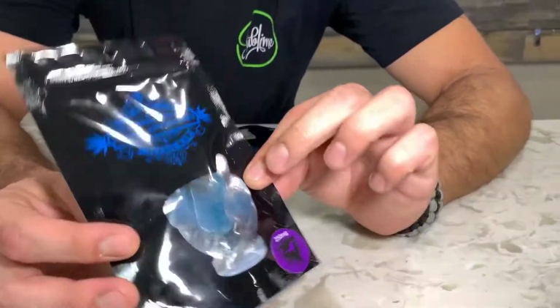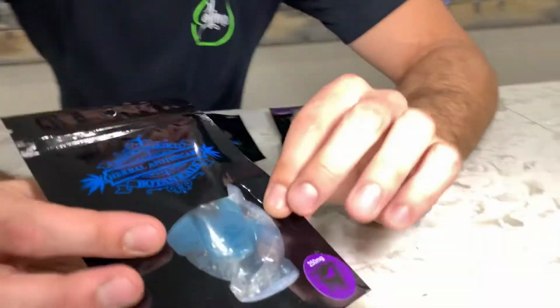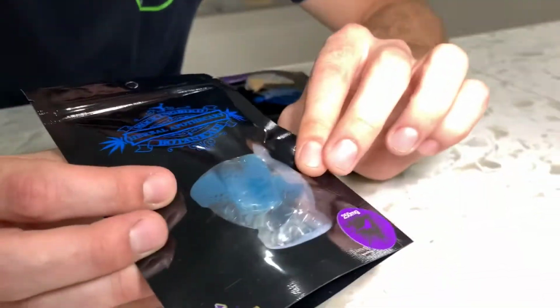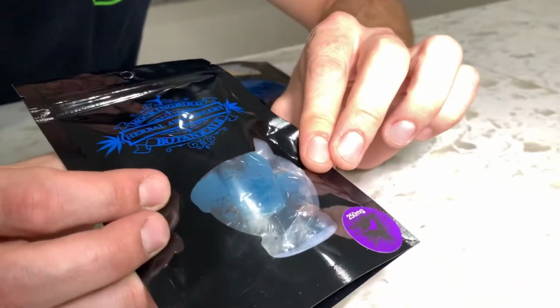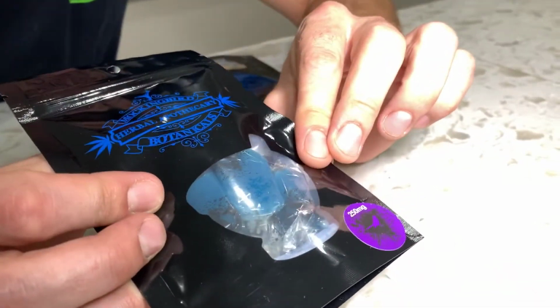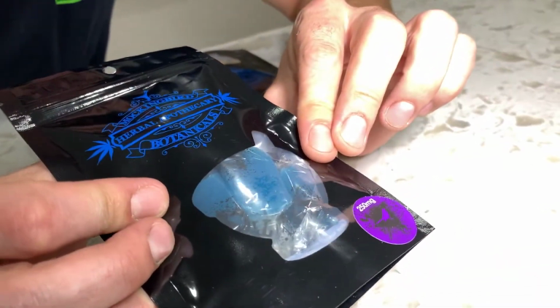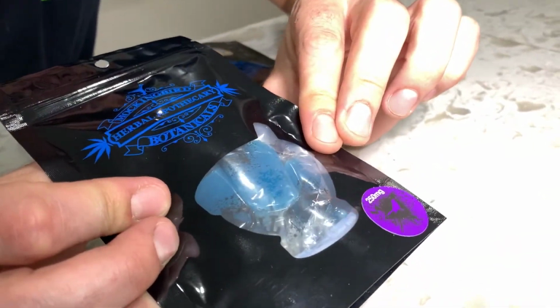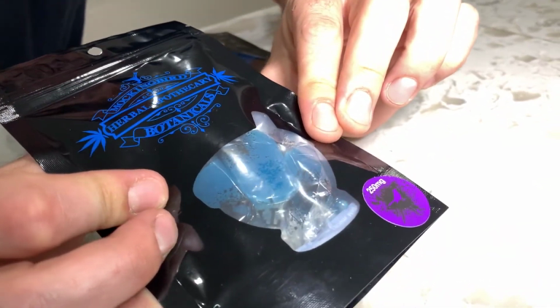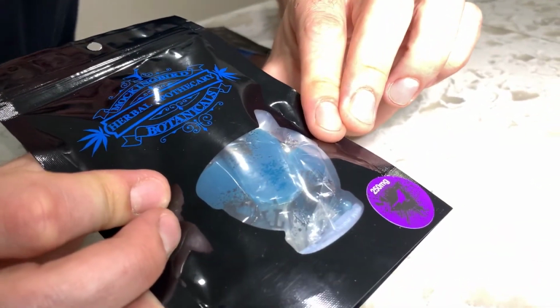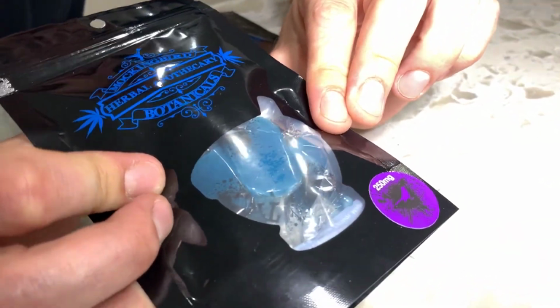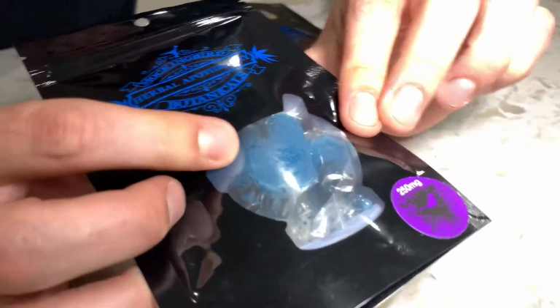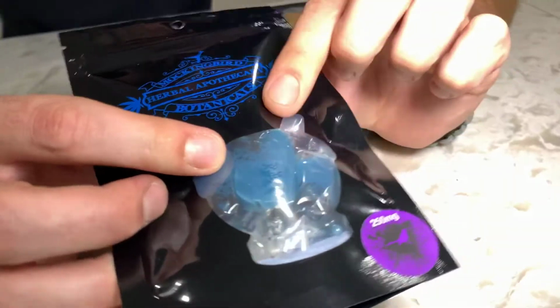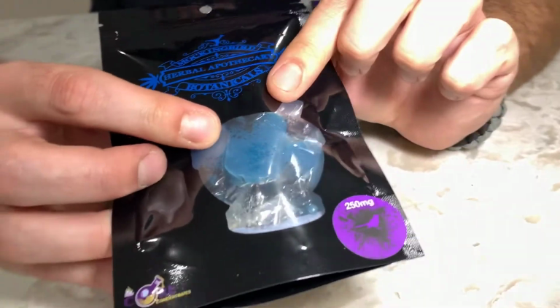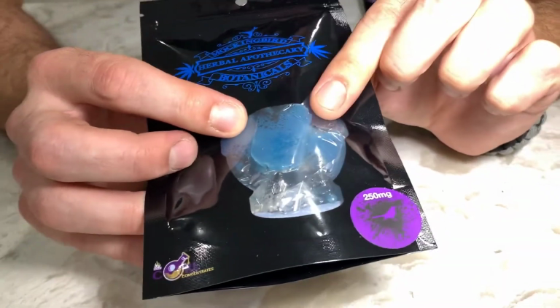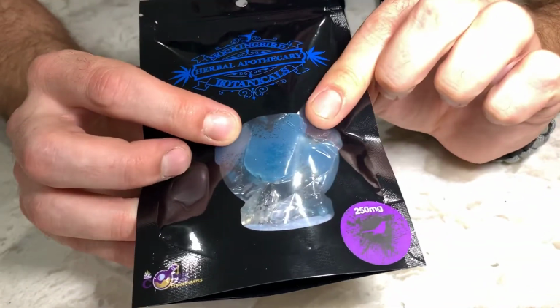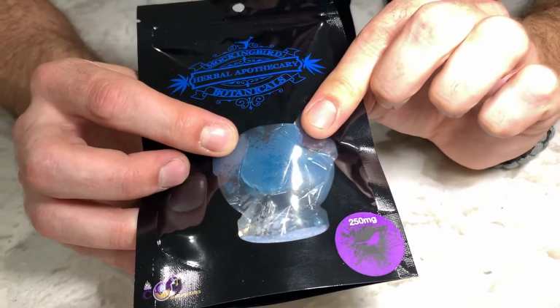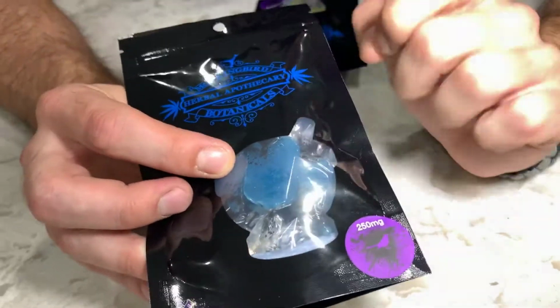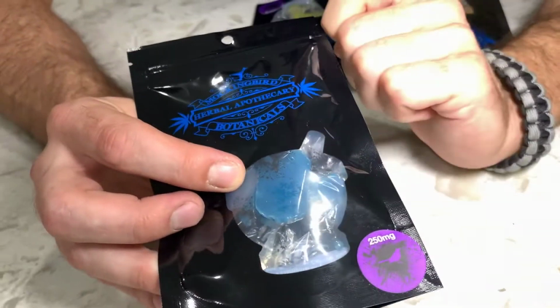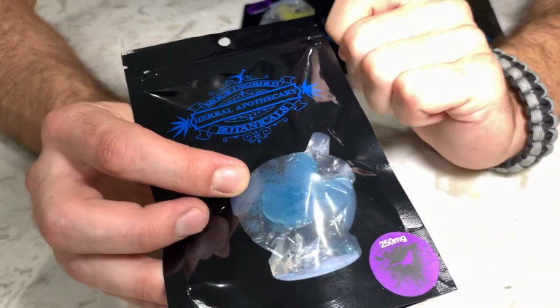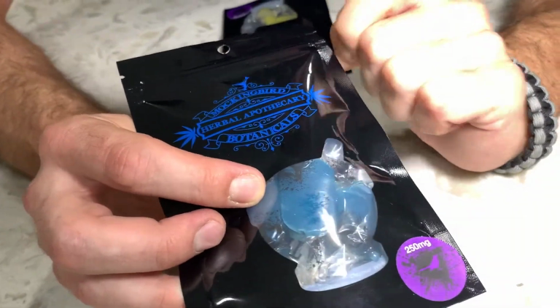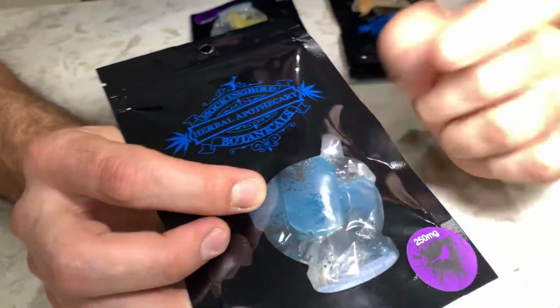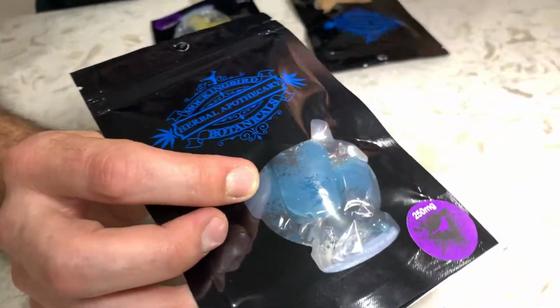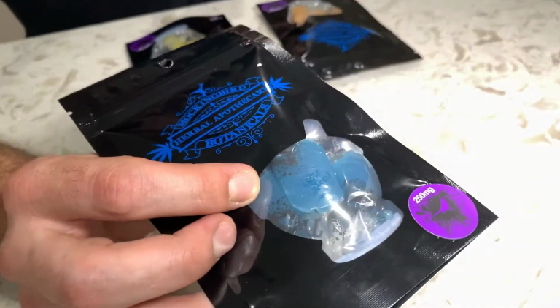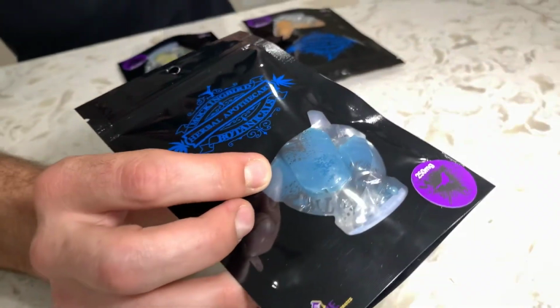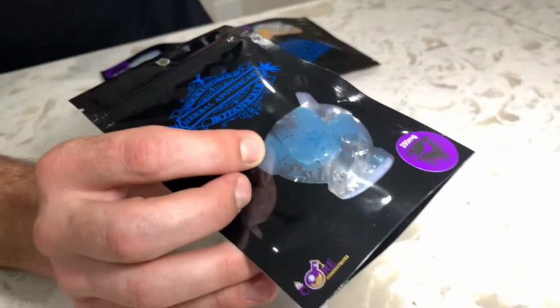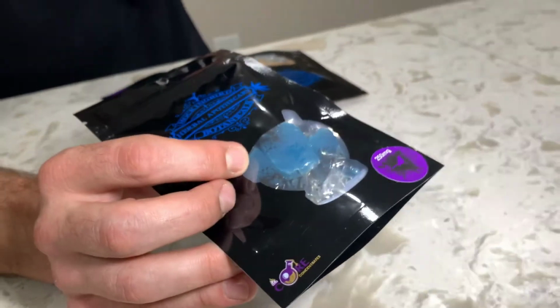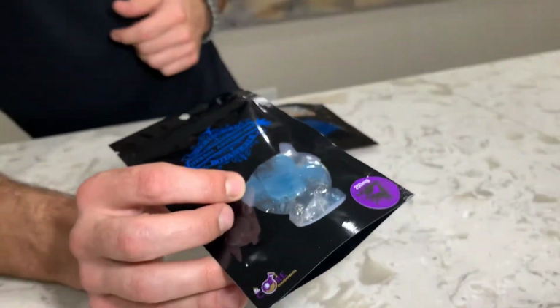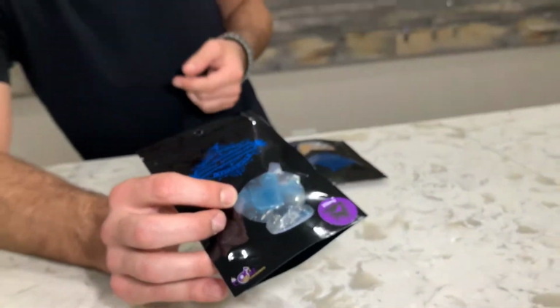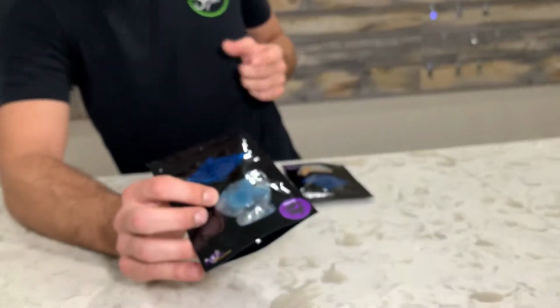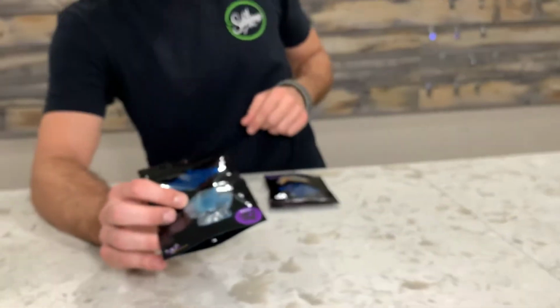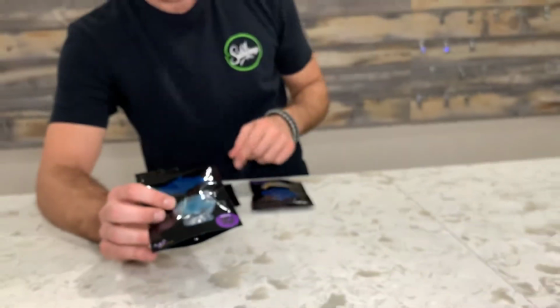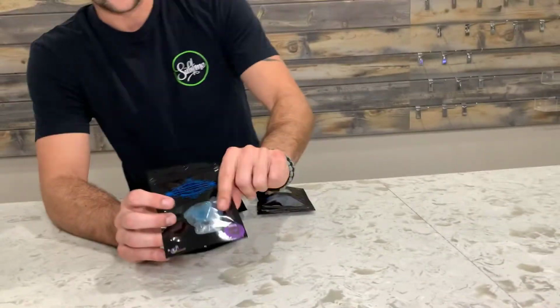The ones I'm holding at the moment are a 250 milligram pack, so there are five 50 milligram chews in there. The chews are kind of a tacky consistency, a little bit softer though.